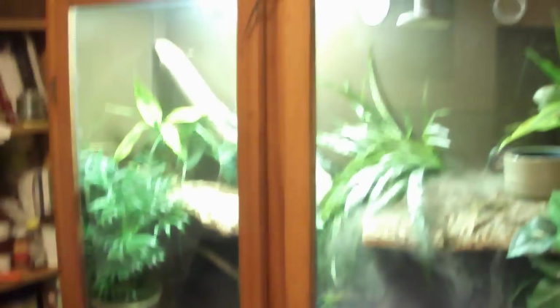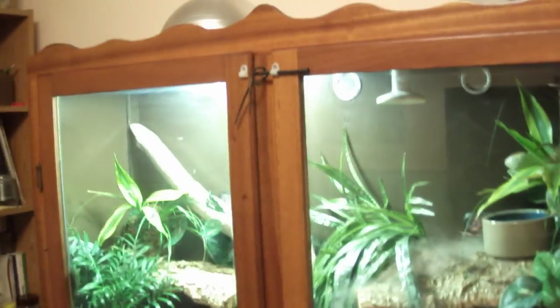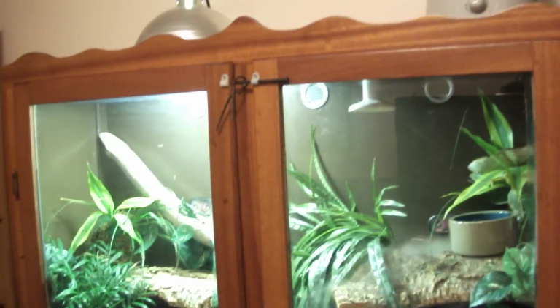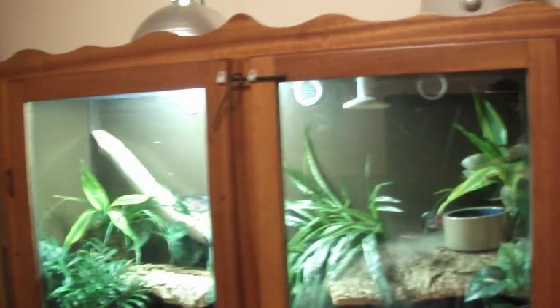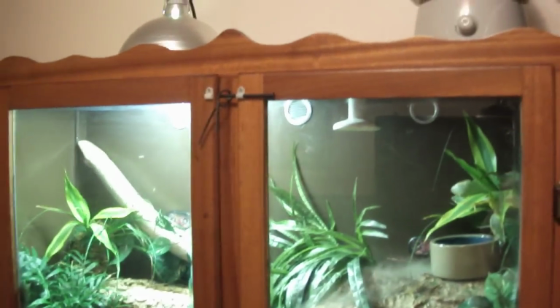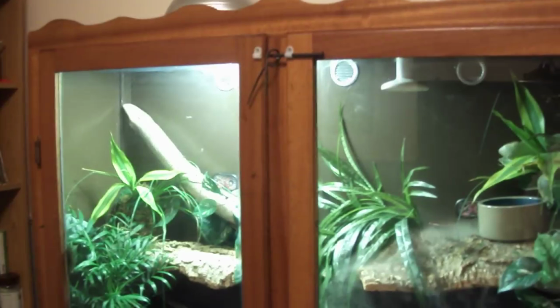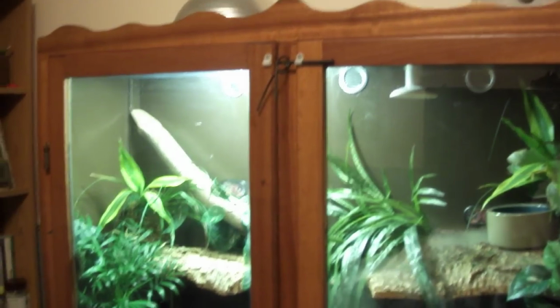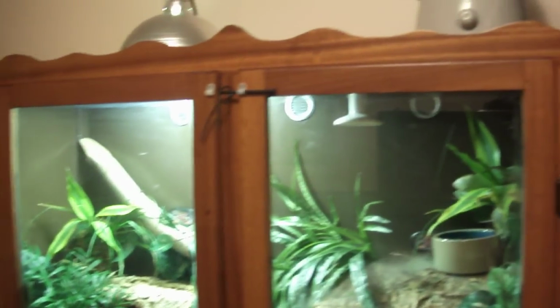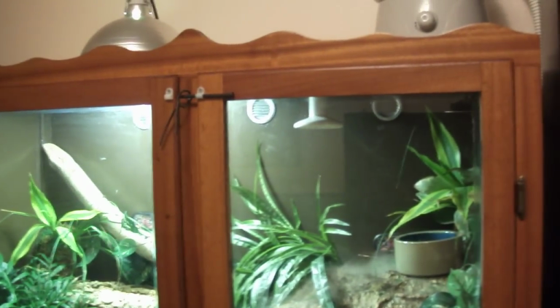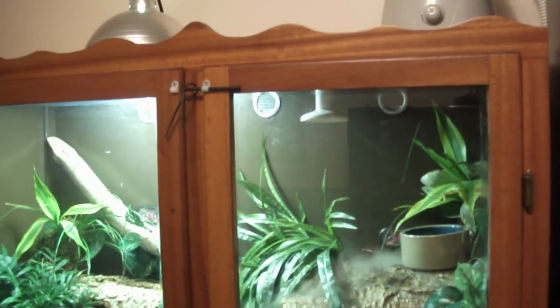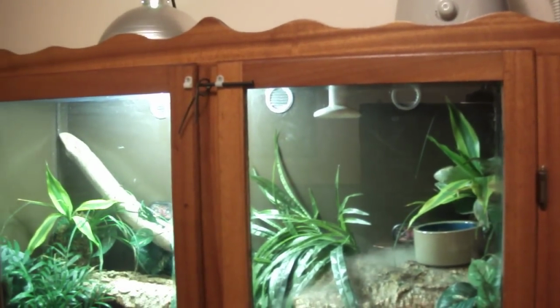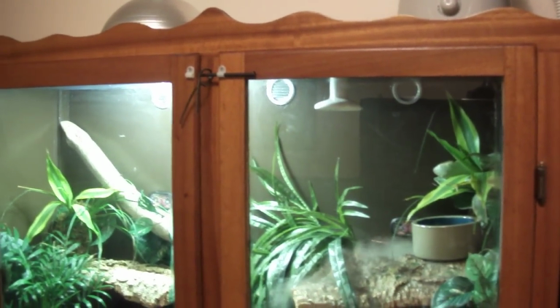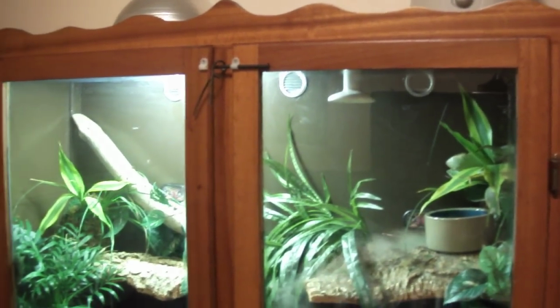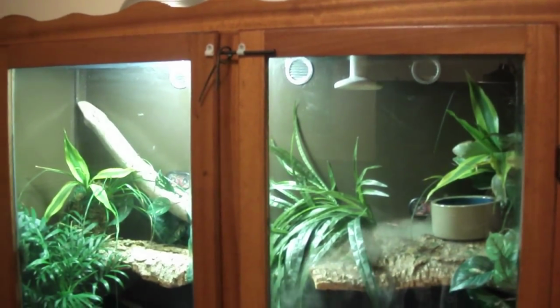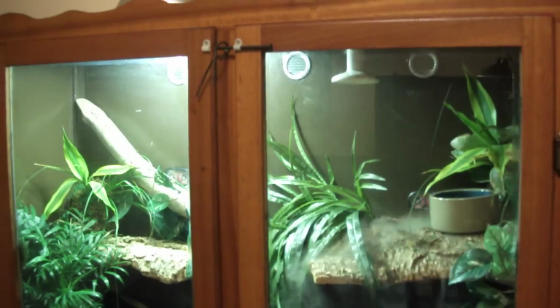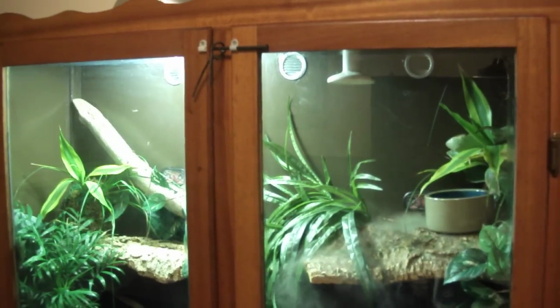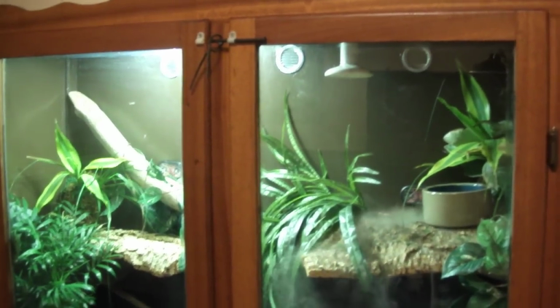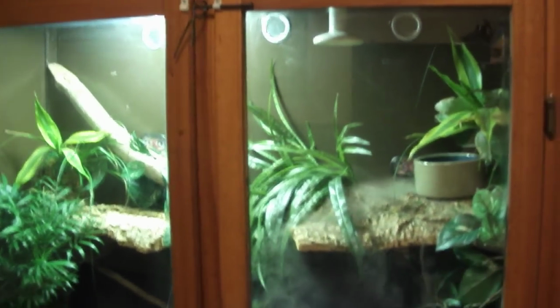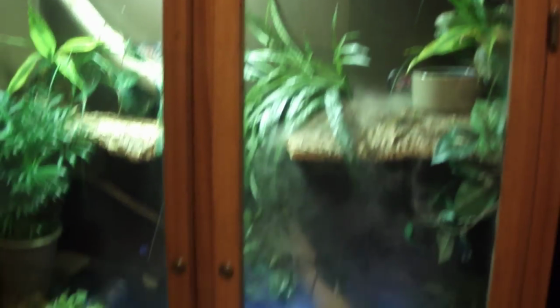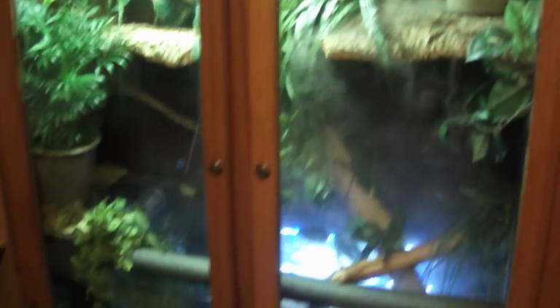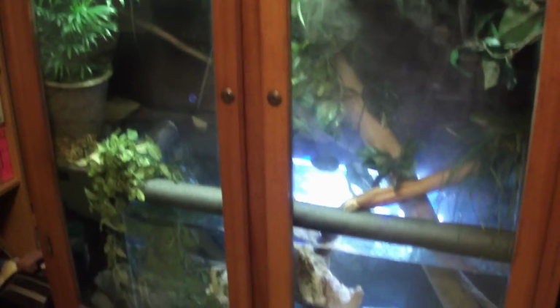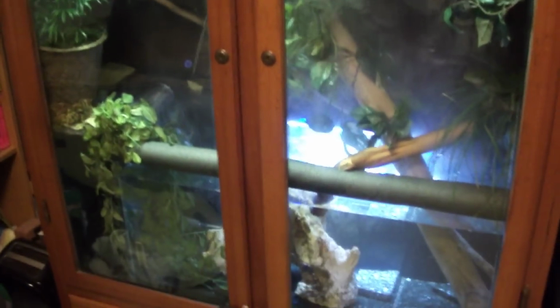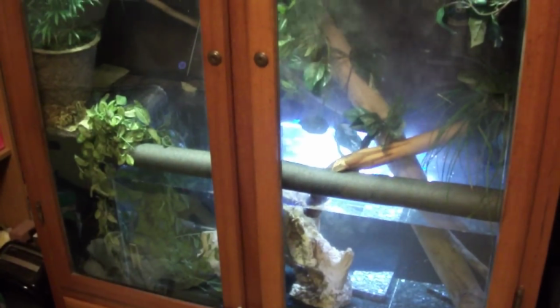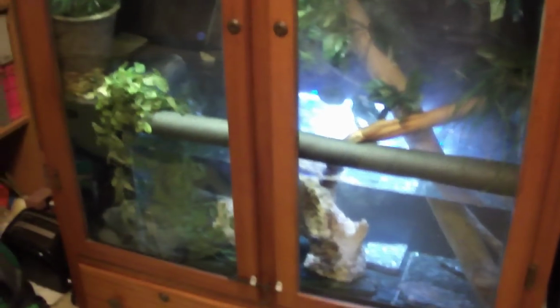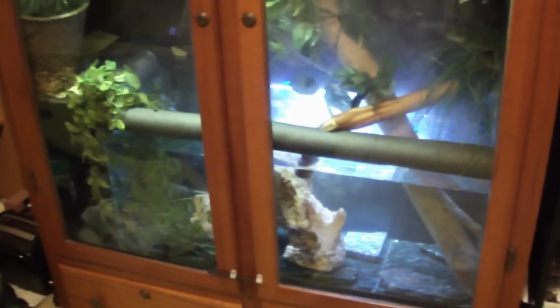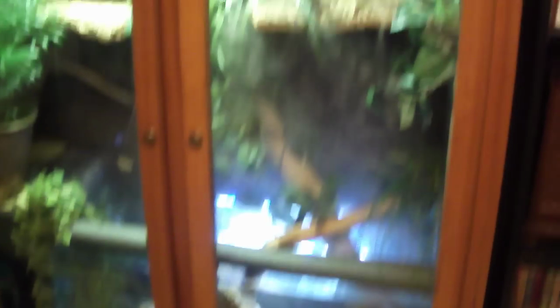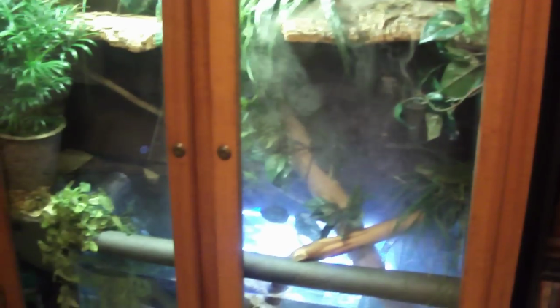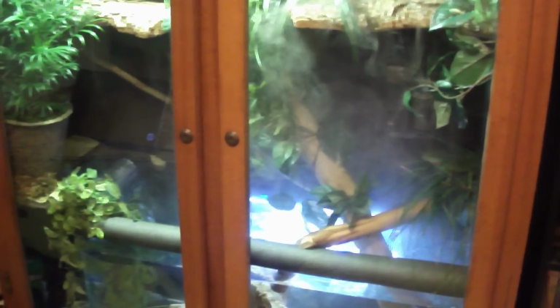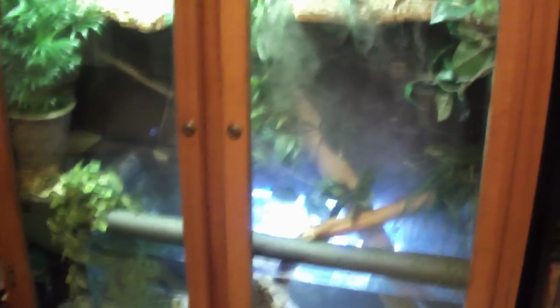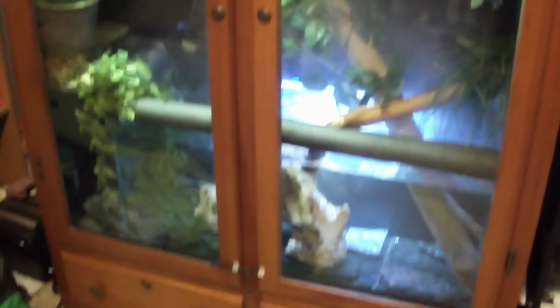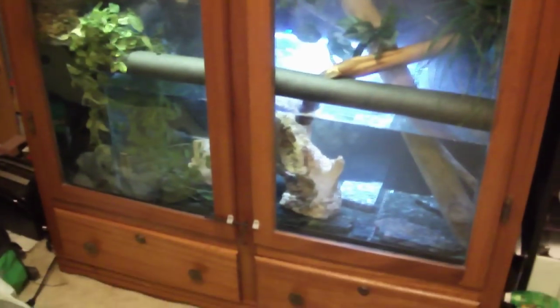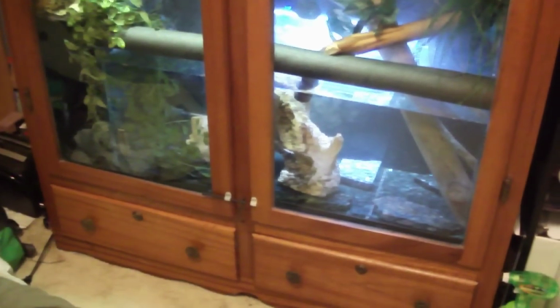You can see in the description a breakdown of the costs I went through. You can probably do this even cheaper if you weren't as picky with decorations and things like that. This cabinet only cost me about $40 on Craigslist.